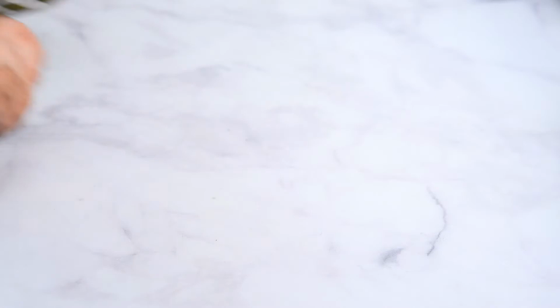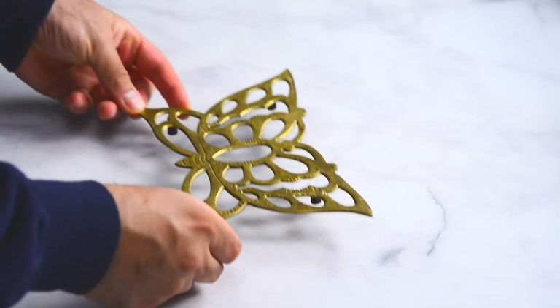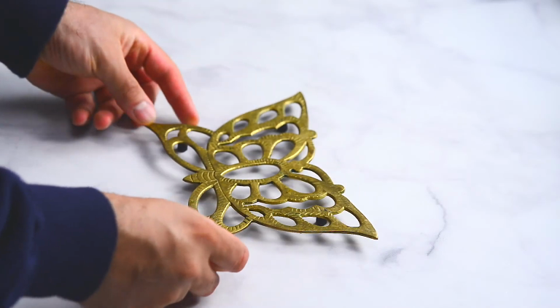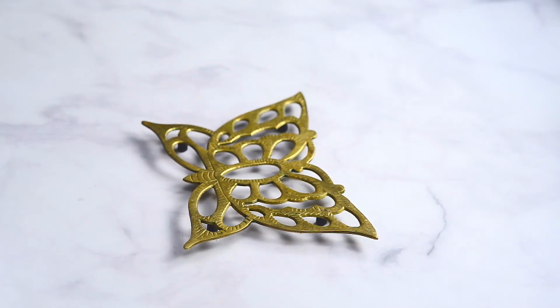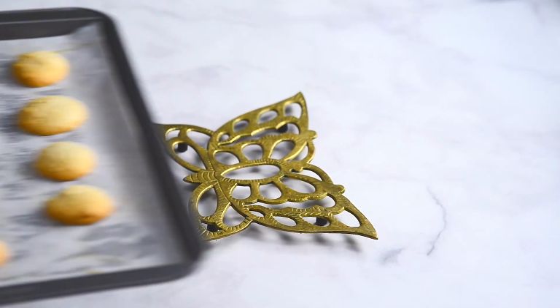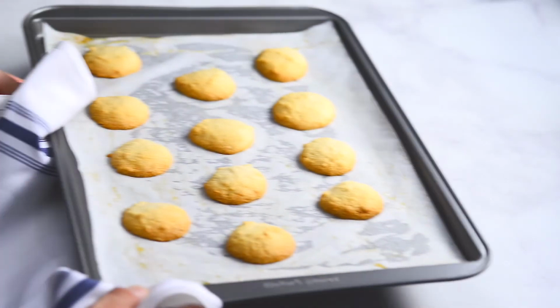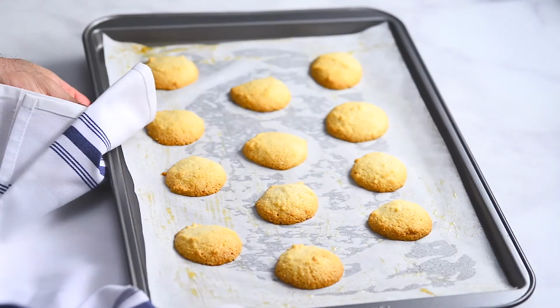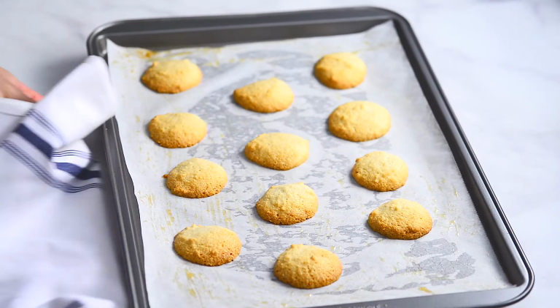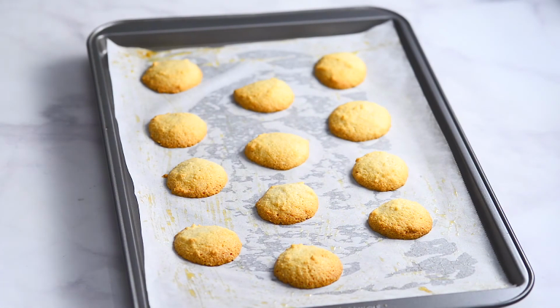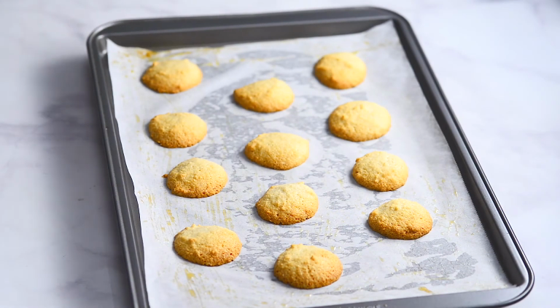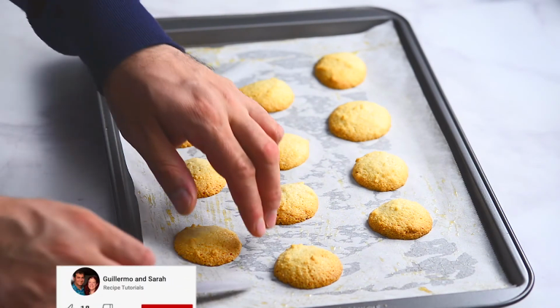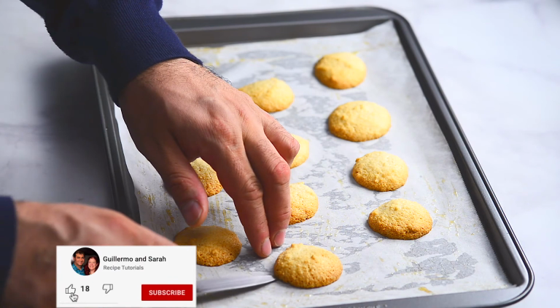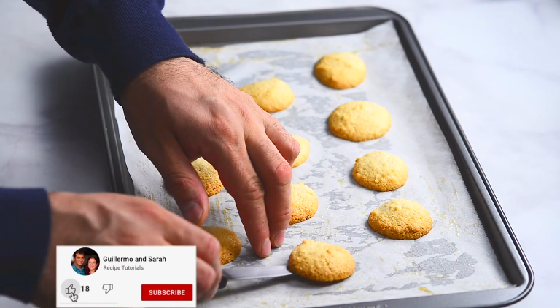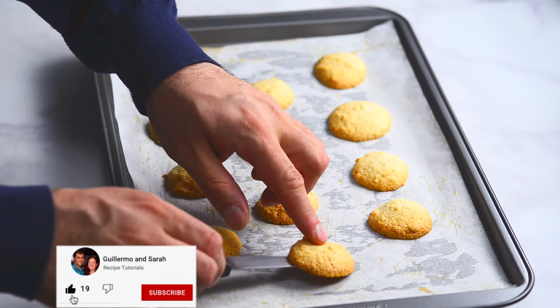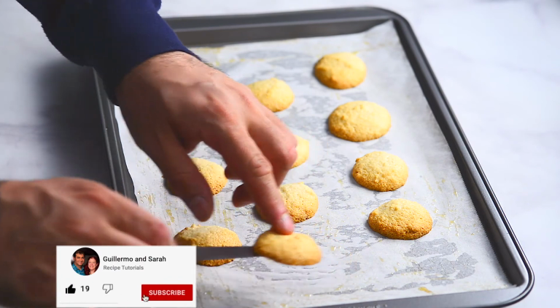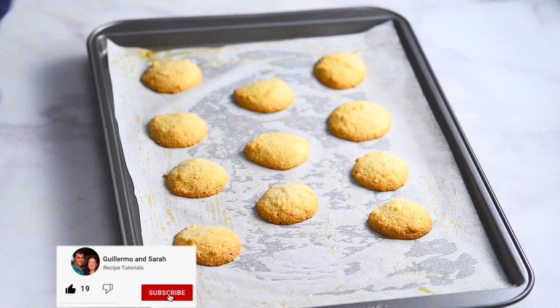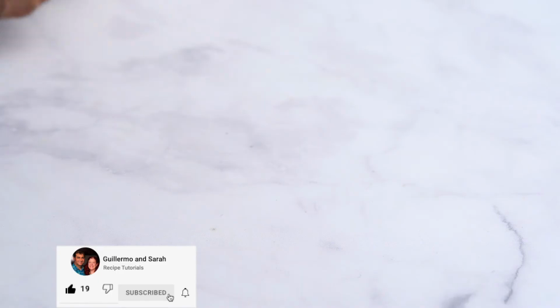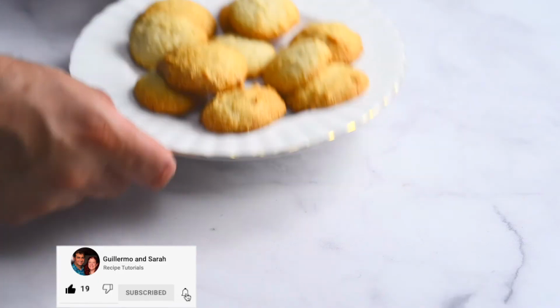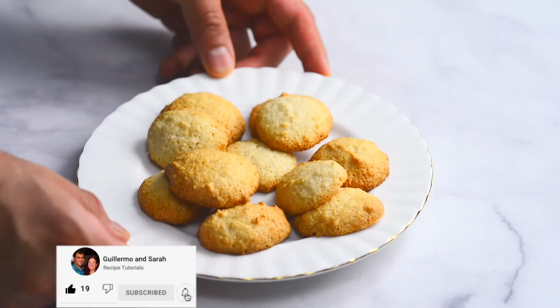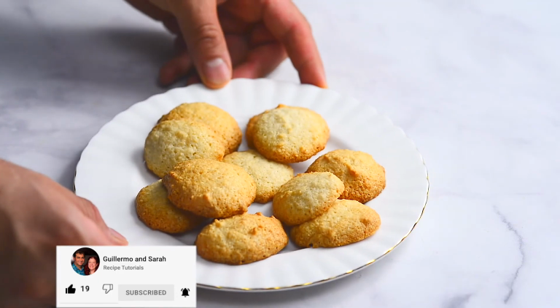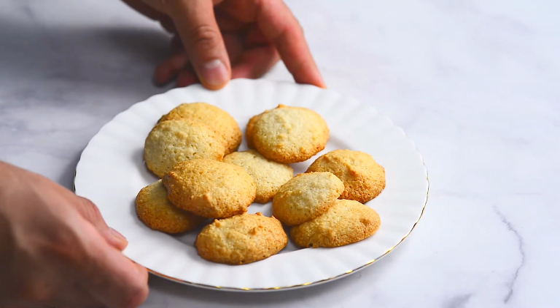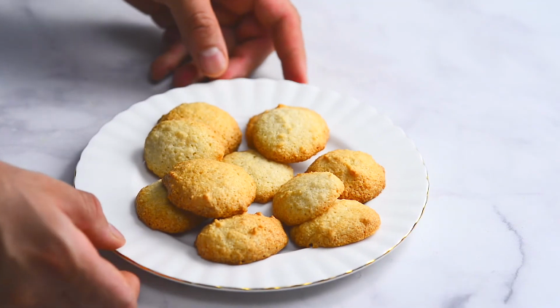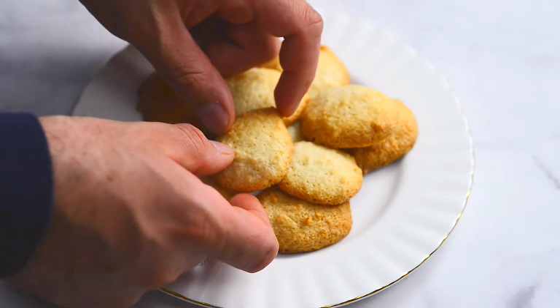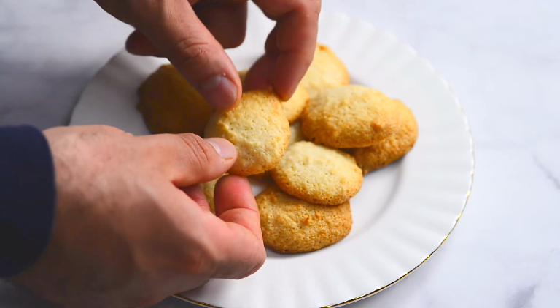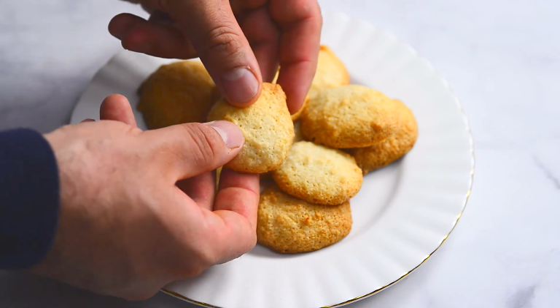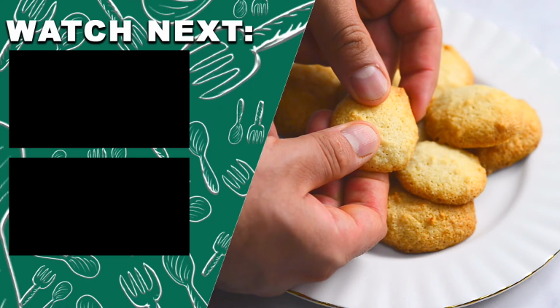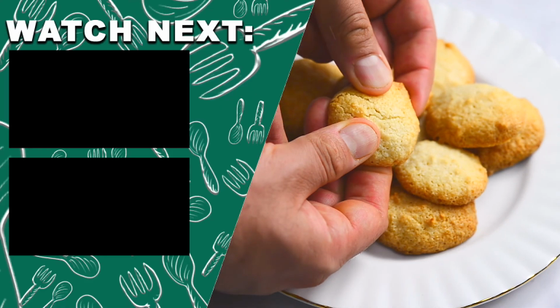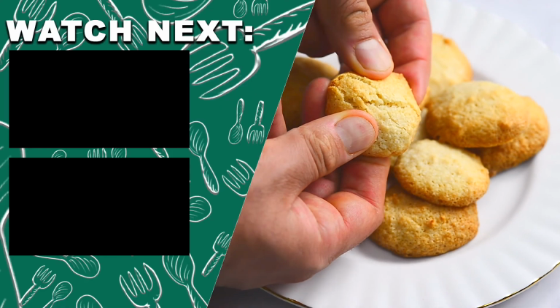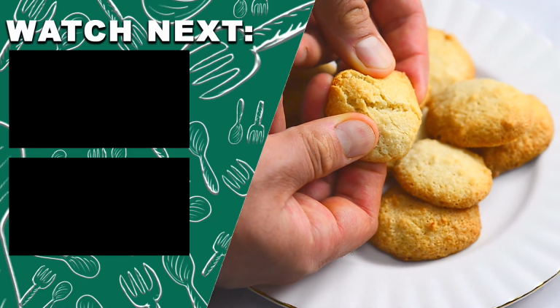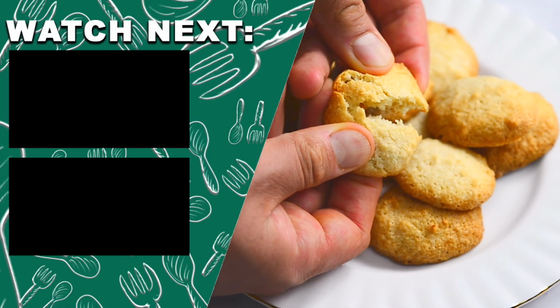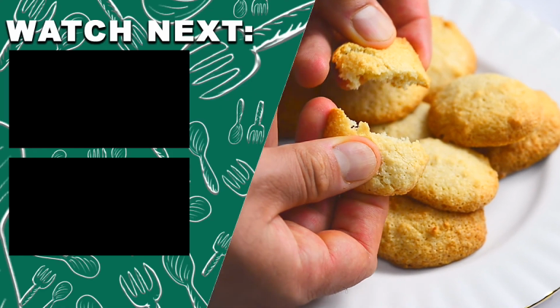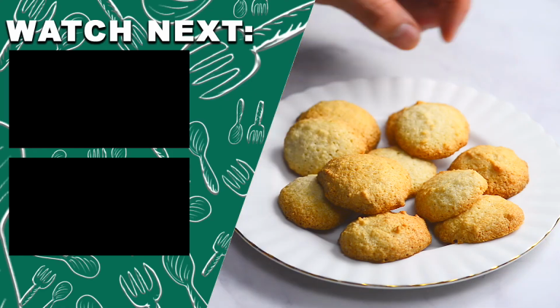Bake for 15 to 20 minutes until golden brown. If you find value in this video, please give us a like. We hope you love your delicious Italian gluten-free treats.